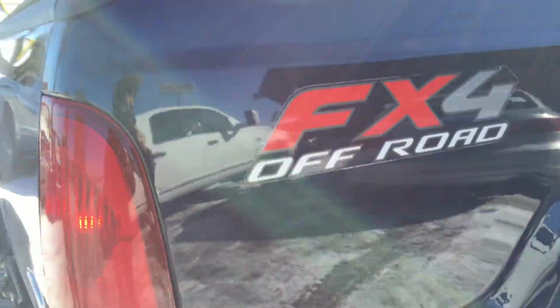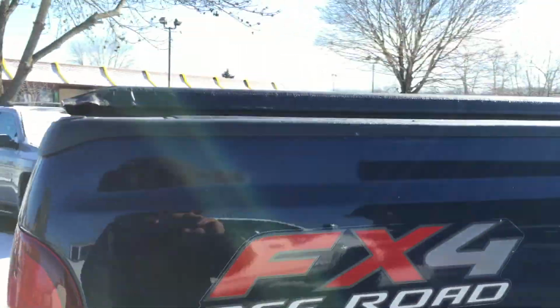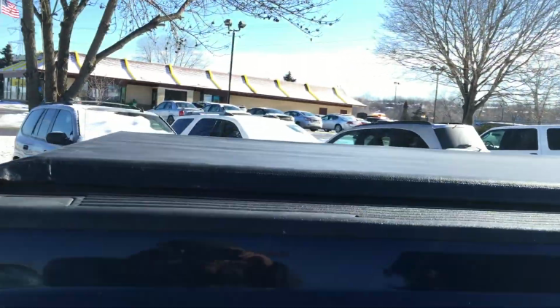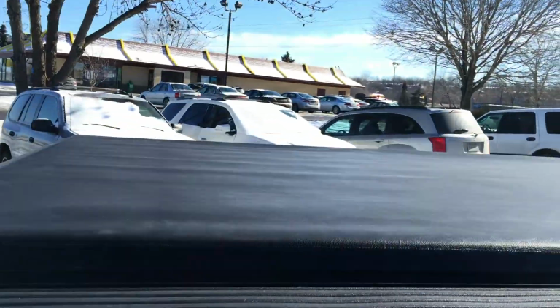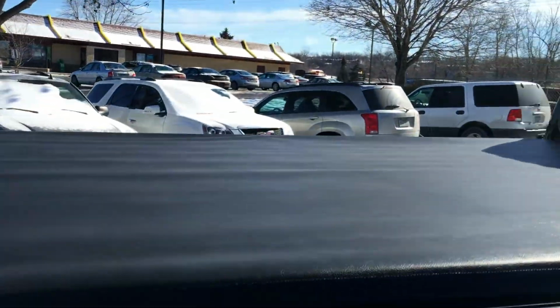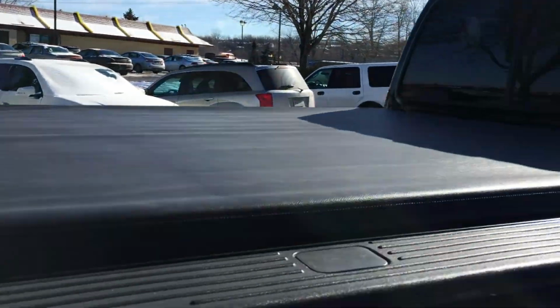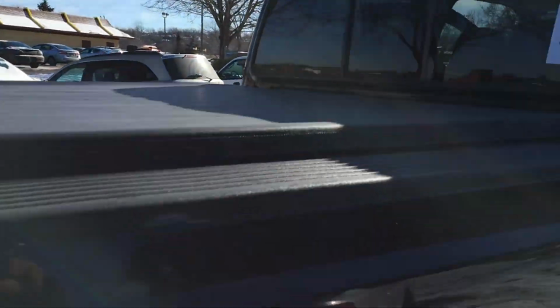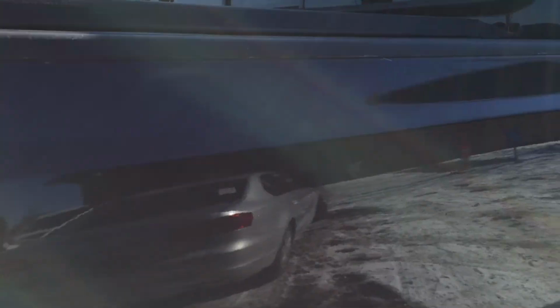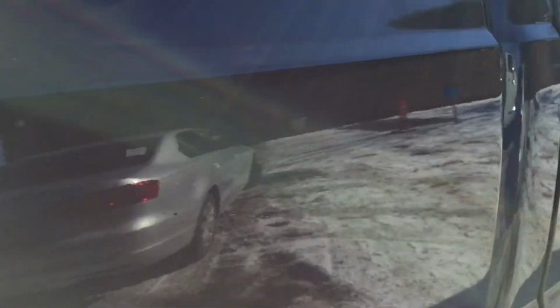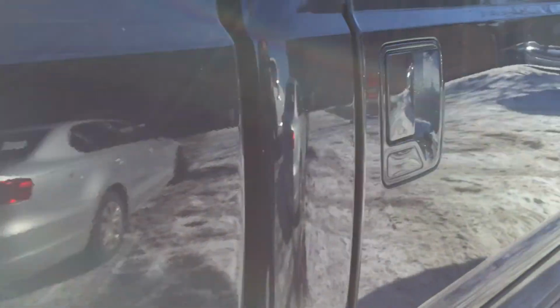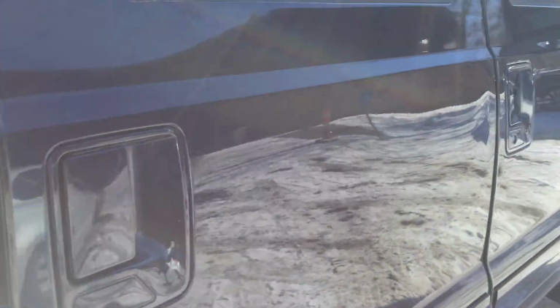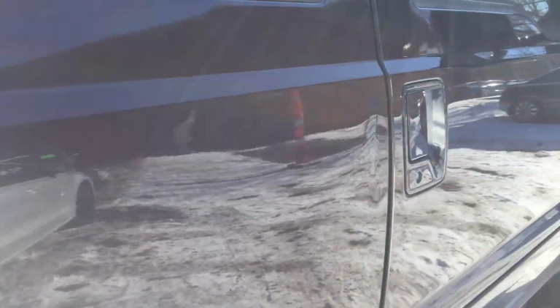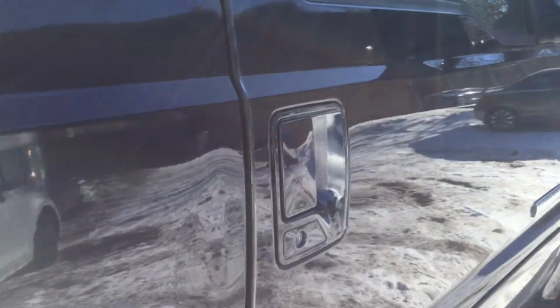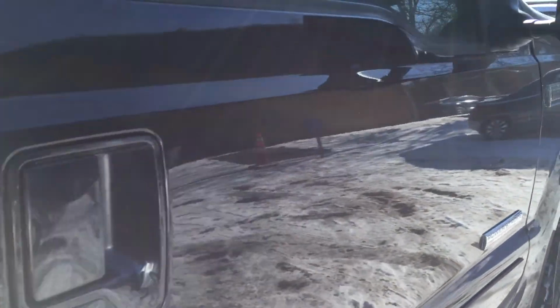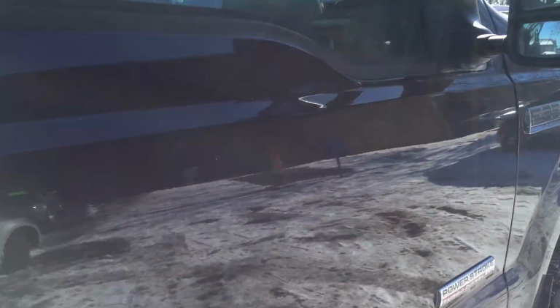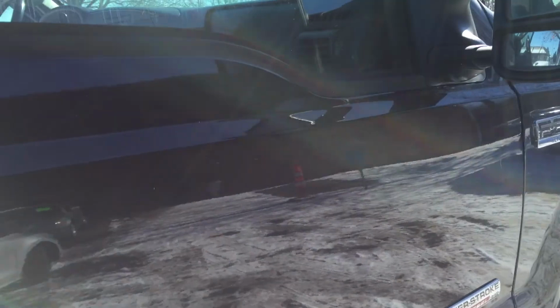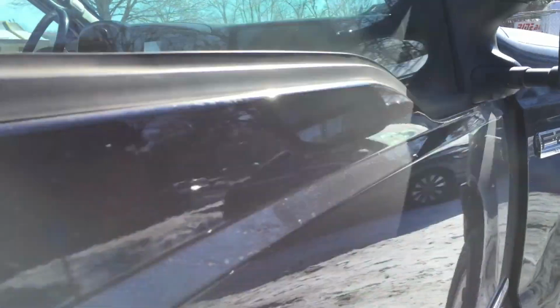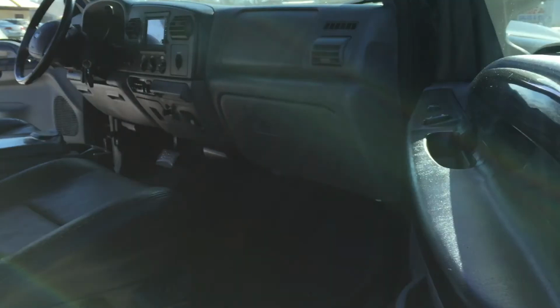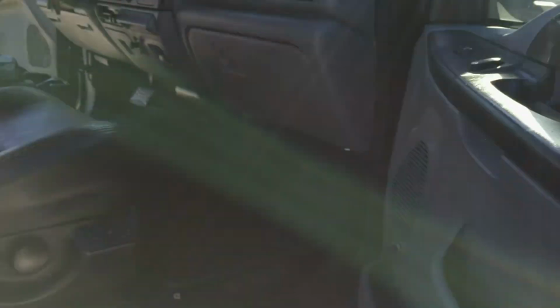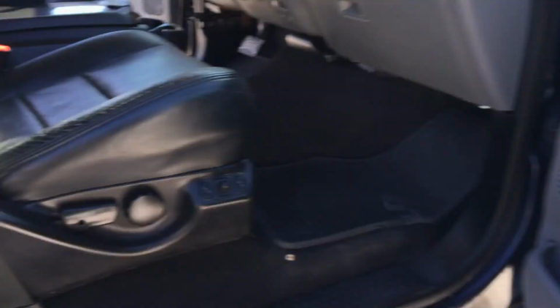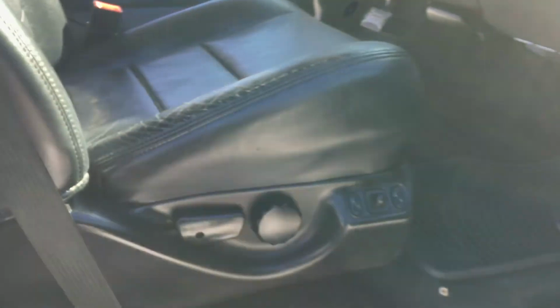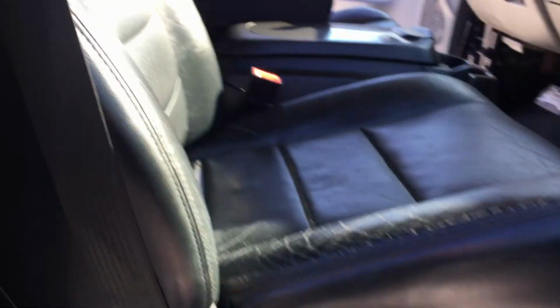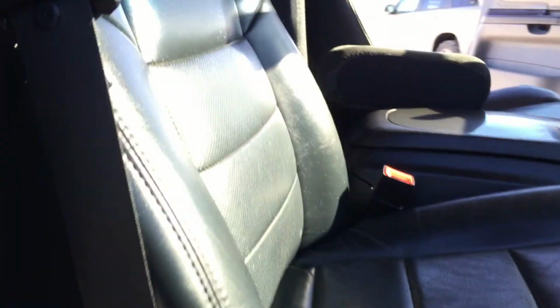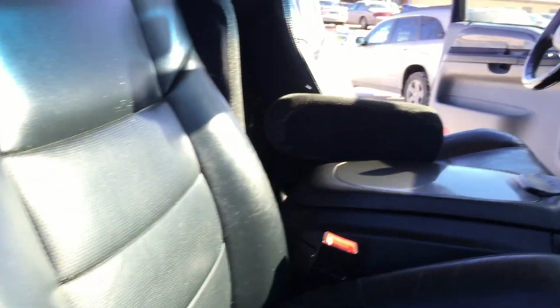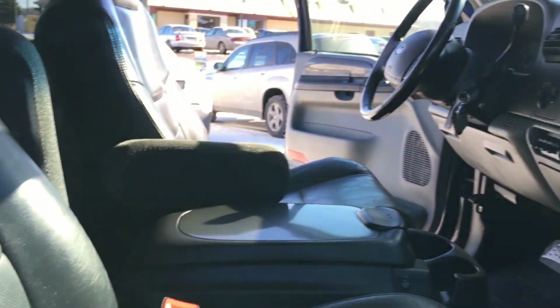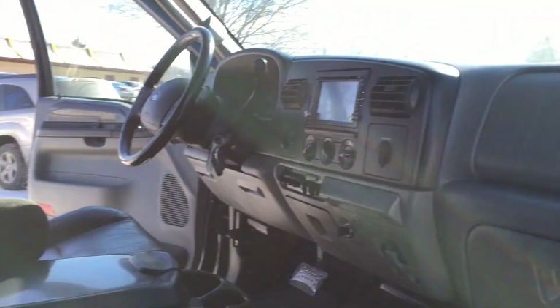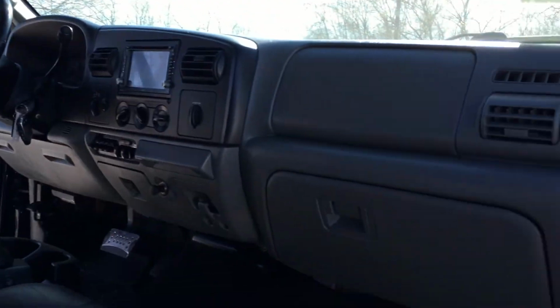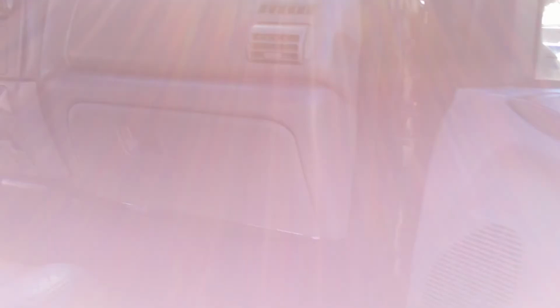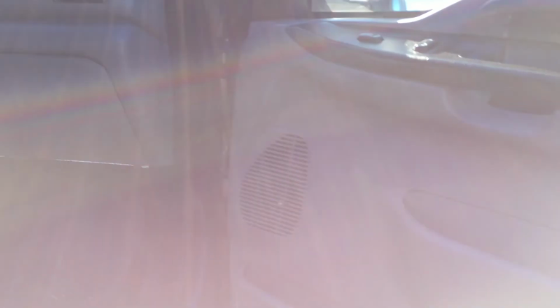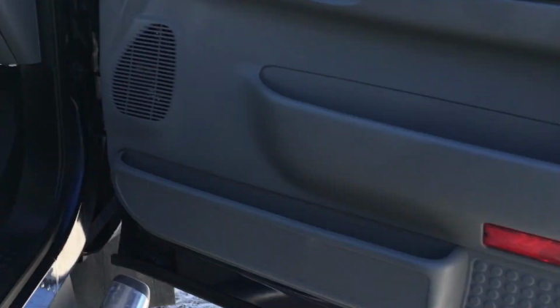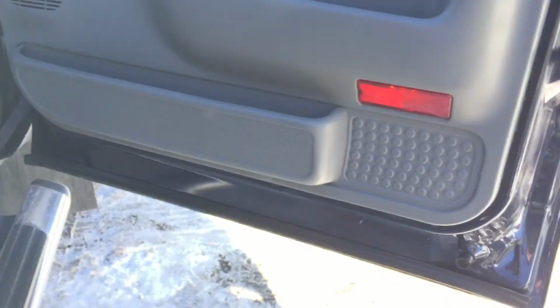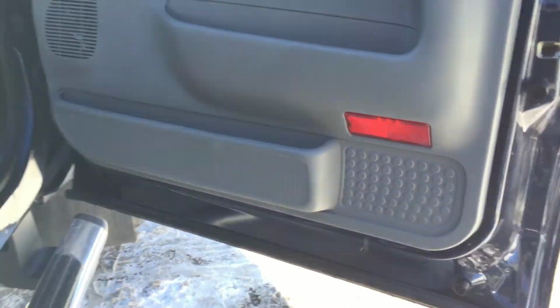It has an aftermarket exhaust system, a tunnel cover, painted-to-match door handles, power seats. Let's take you guys into the front for a test drive.